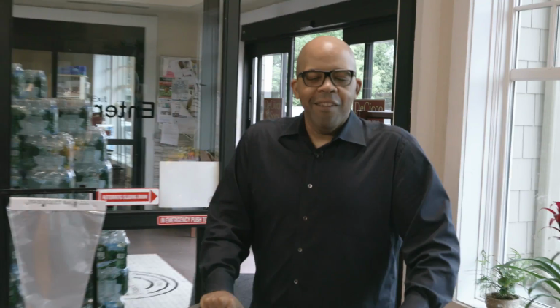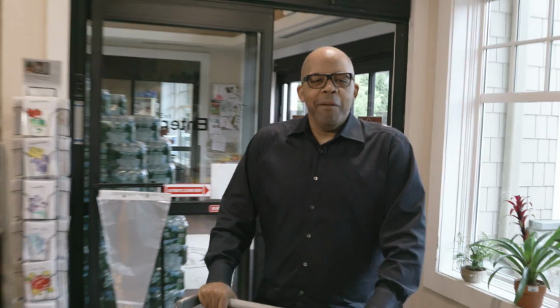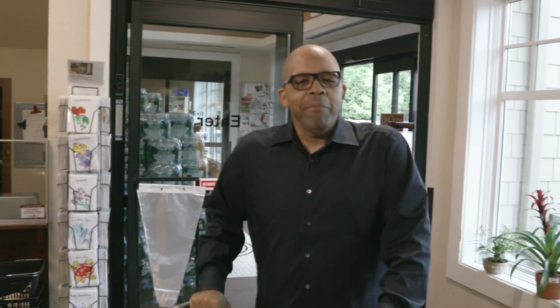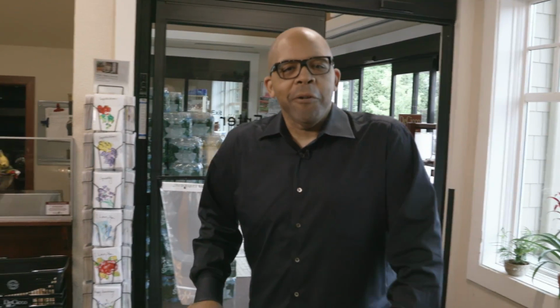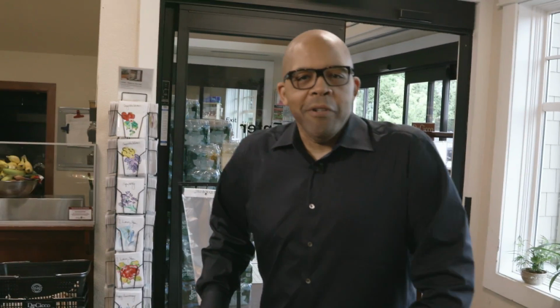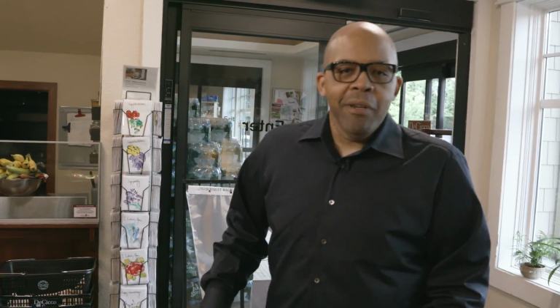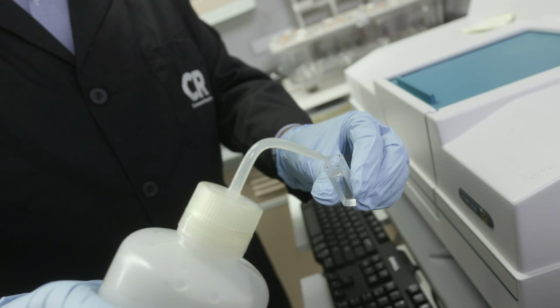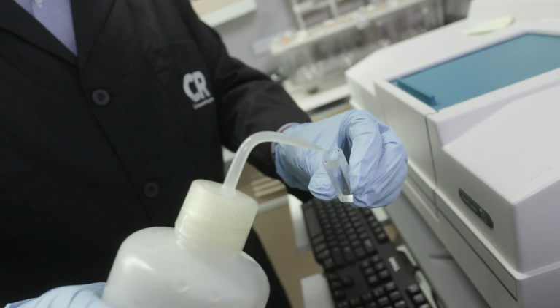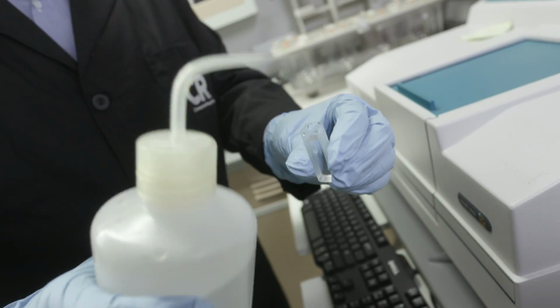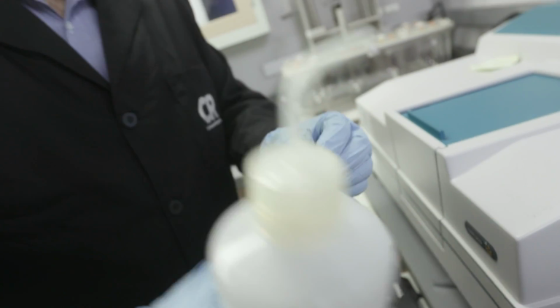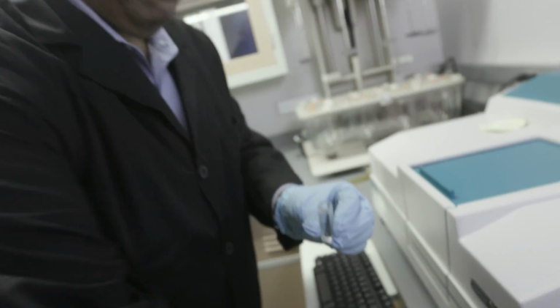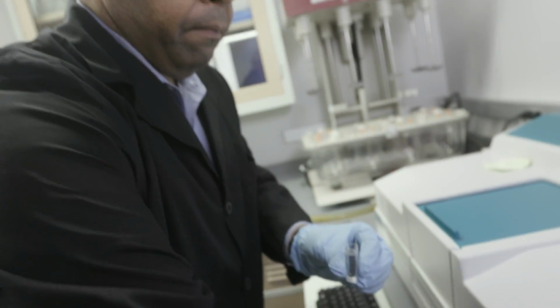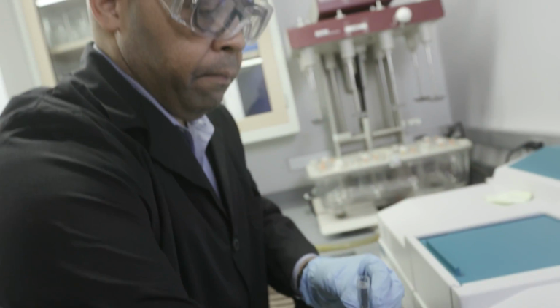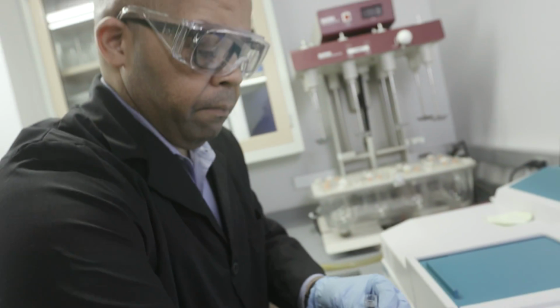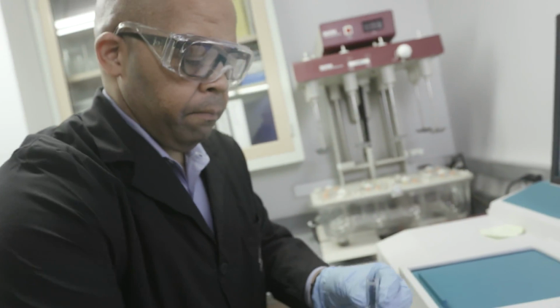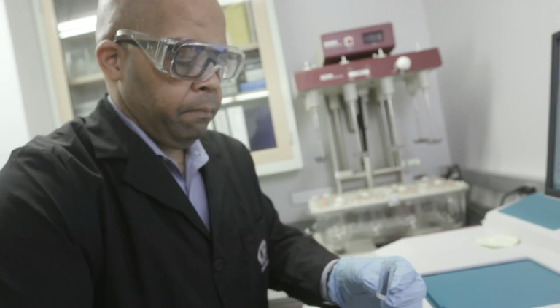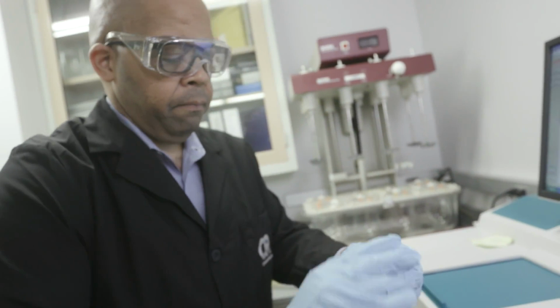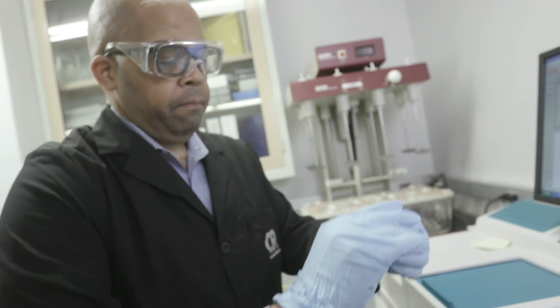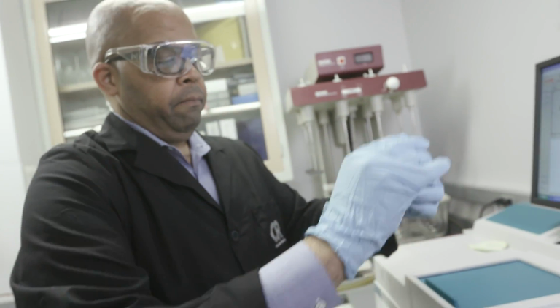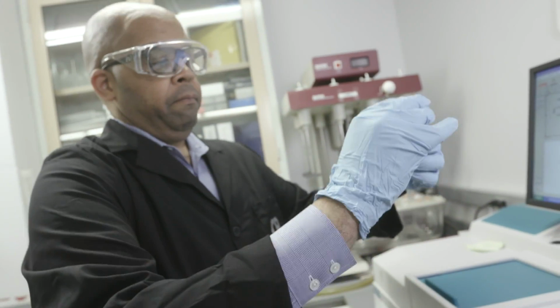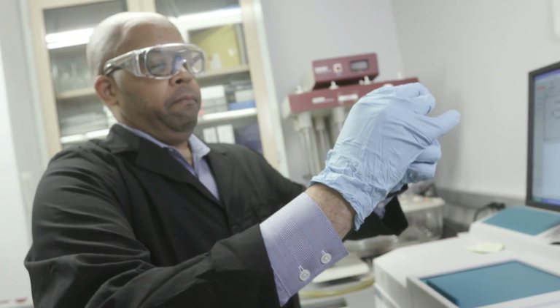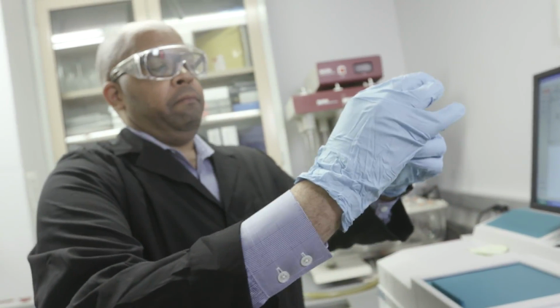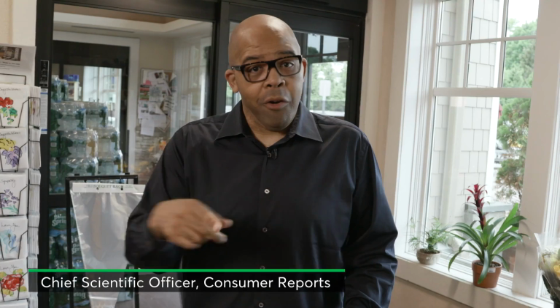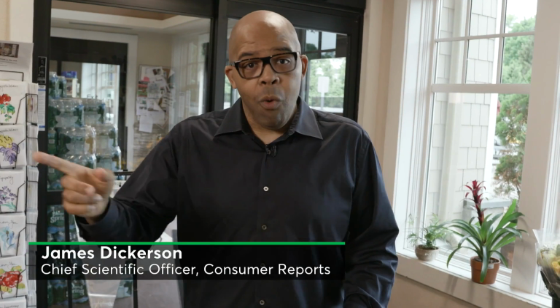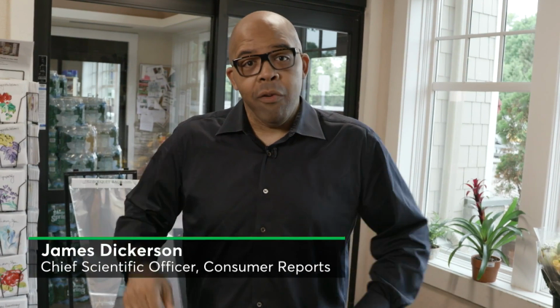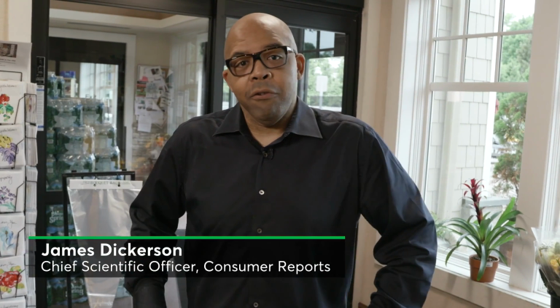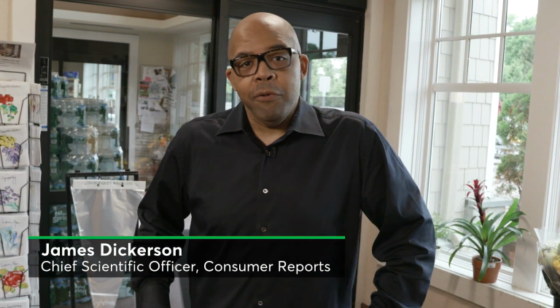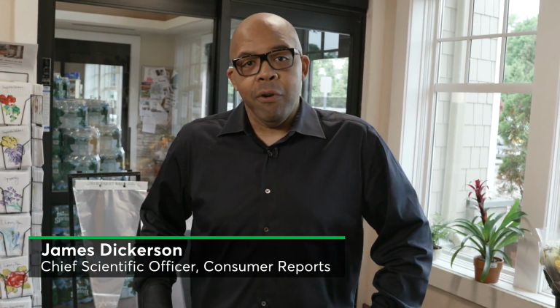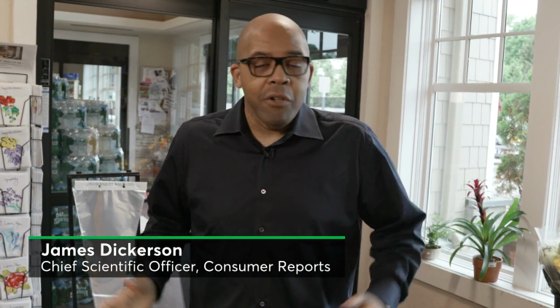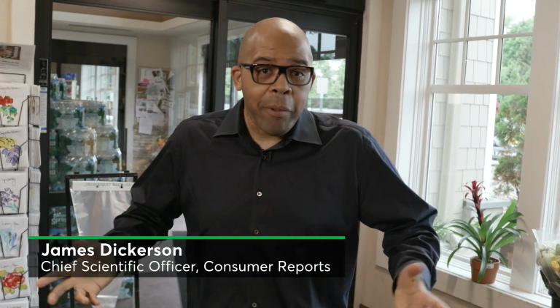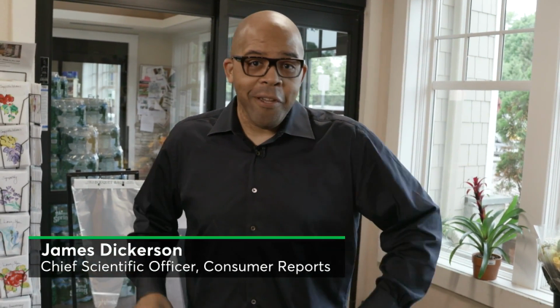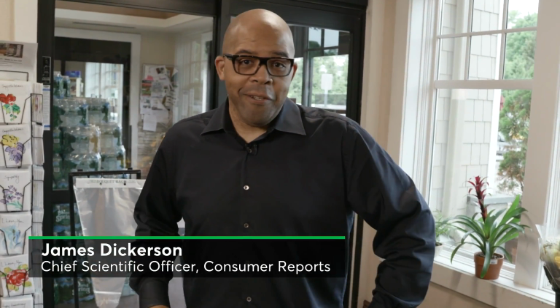Hi, I'm James Dickerson. I'm the Chief Scientific Officer of Consumer Reports. Science is part of my everyday life, so you and I are going to walk around this grocery store and shop like a scientist.